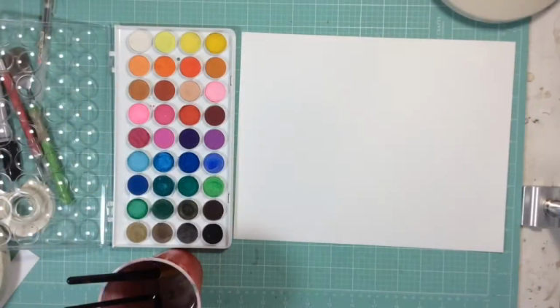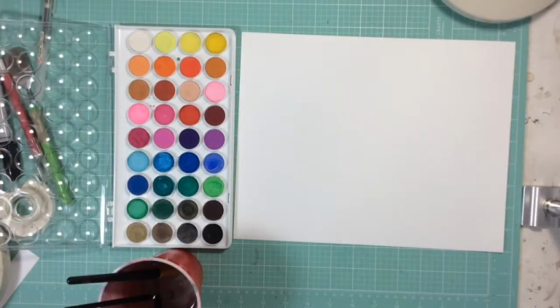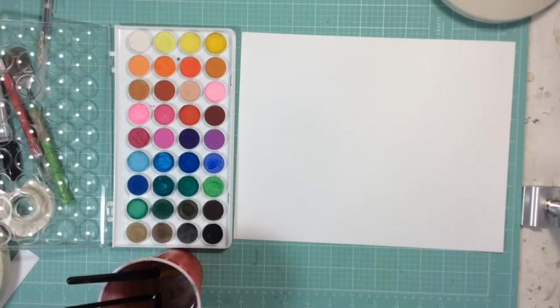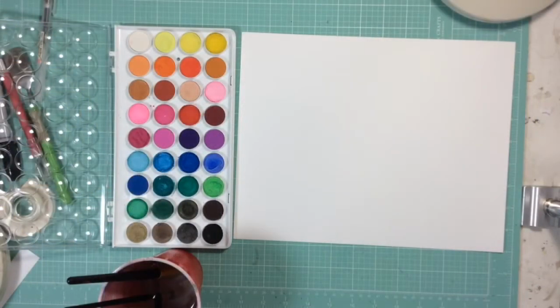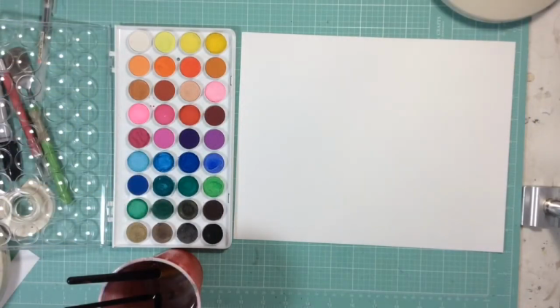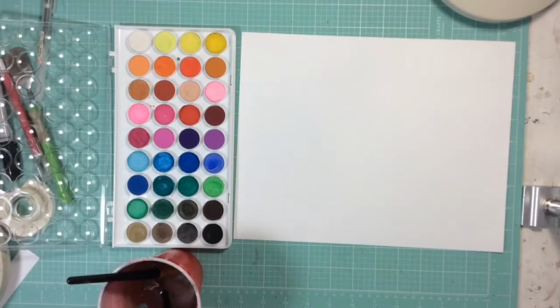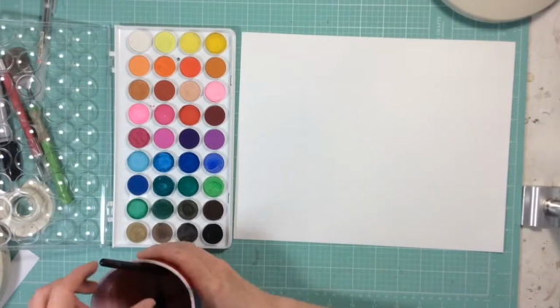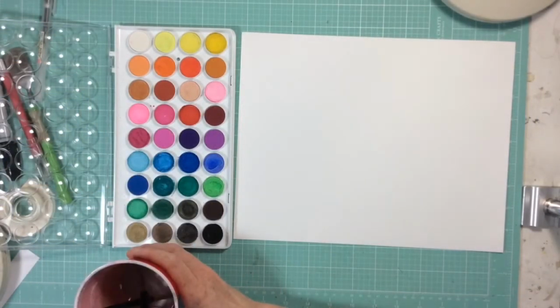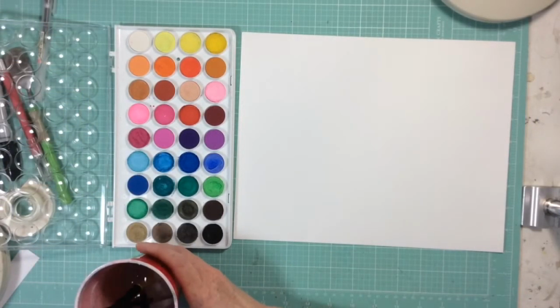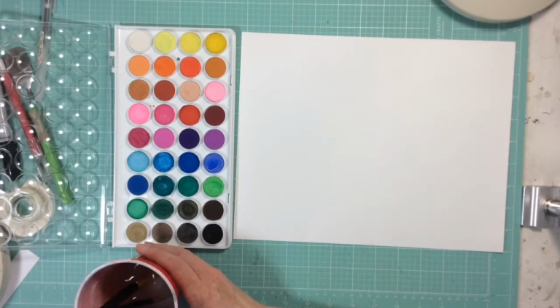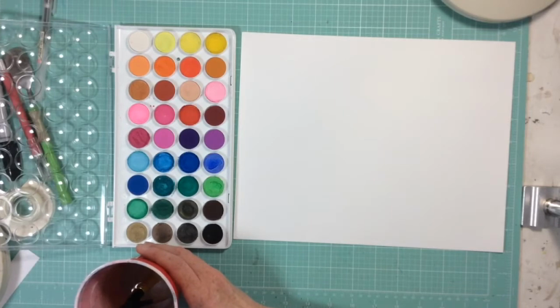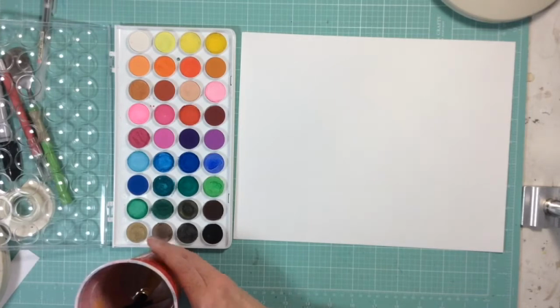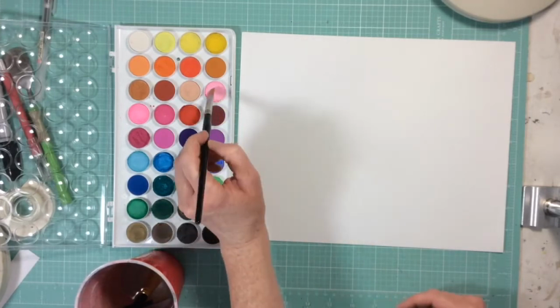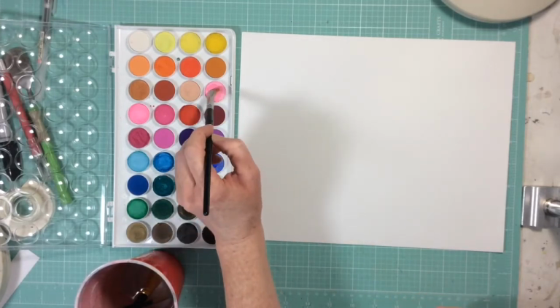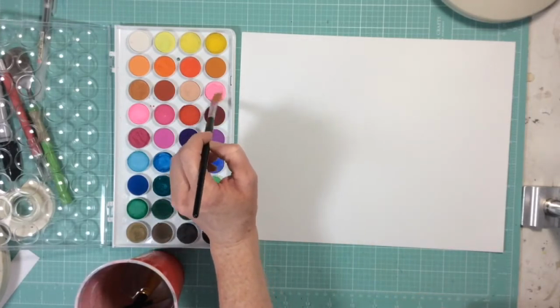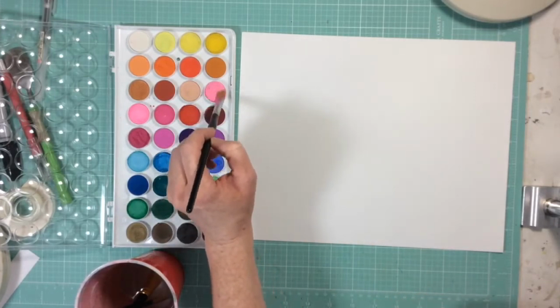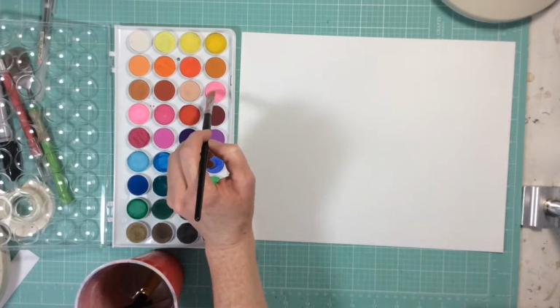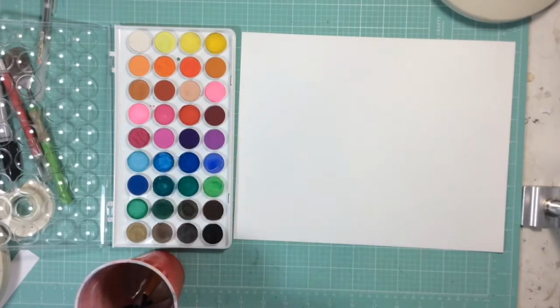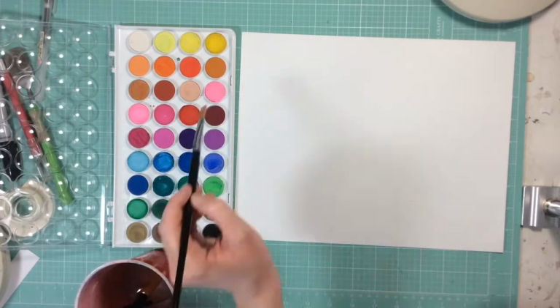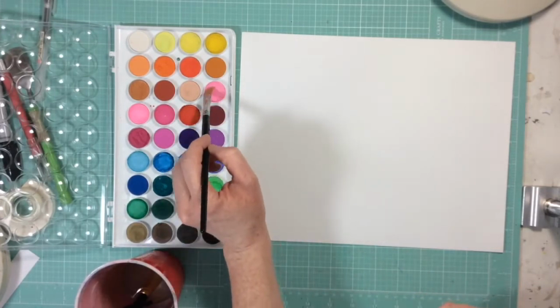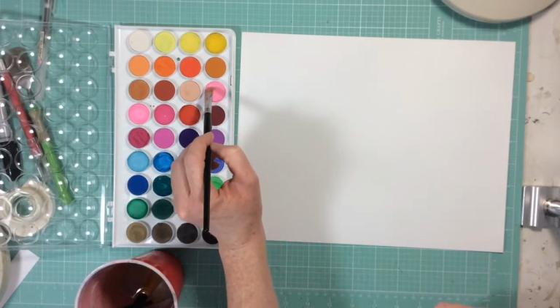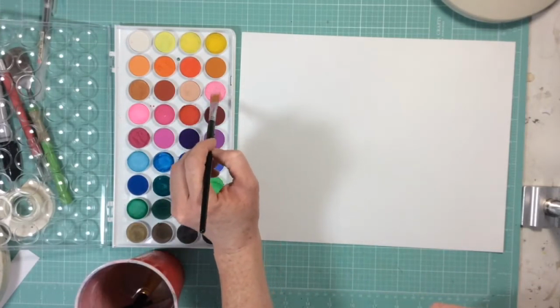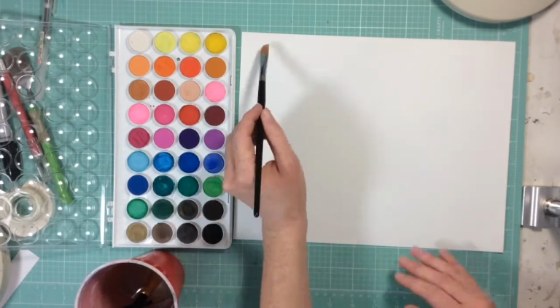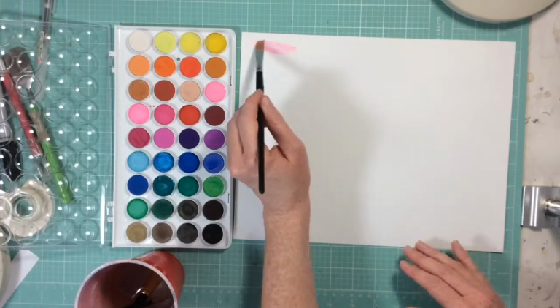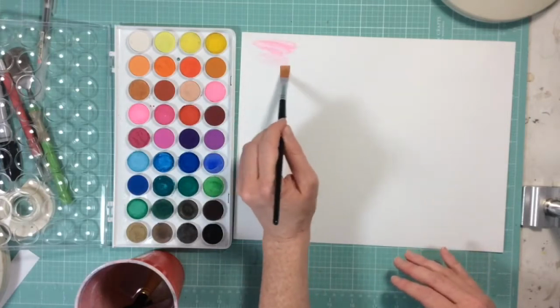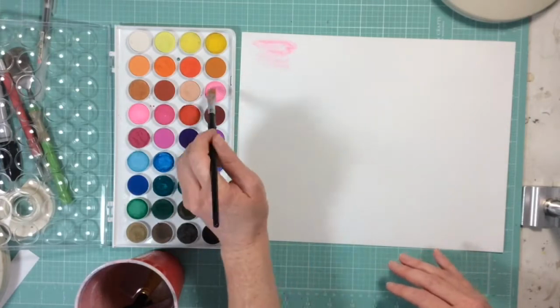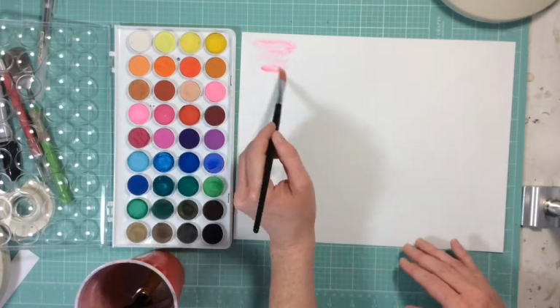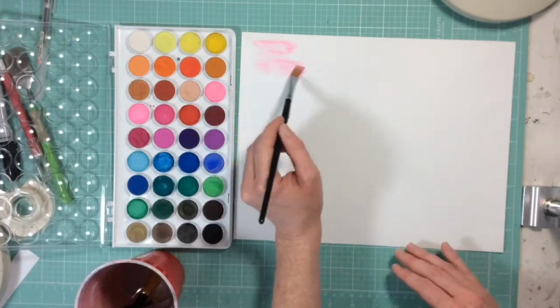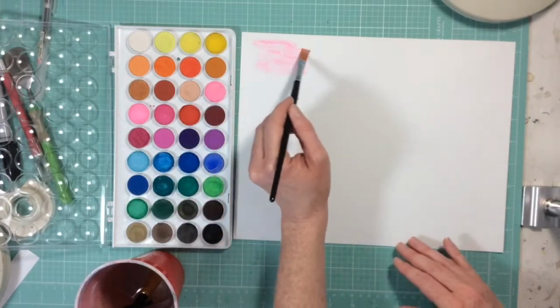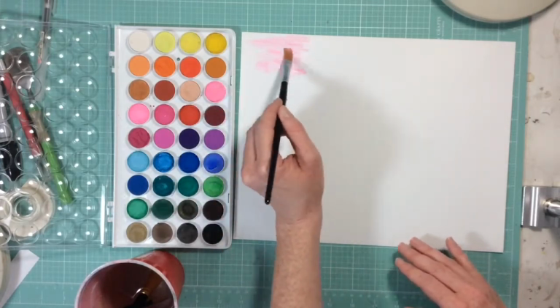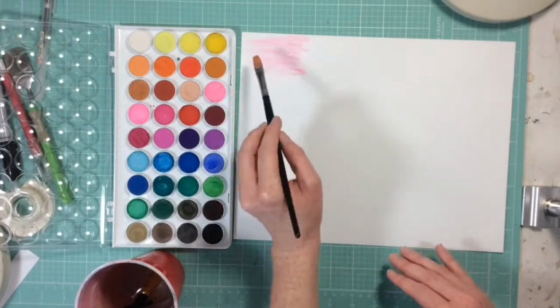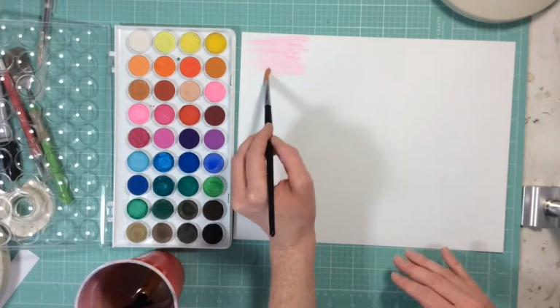Hello everyone and welcome to my tiny tutorial for March. Today I'm going to be making some watercolor flowers. I'm going to begin by watercoloring all different kinds of flower colors onto this paper.